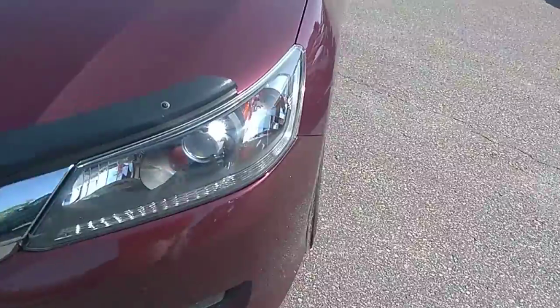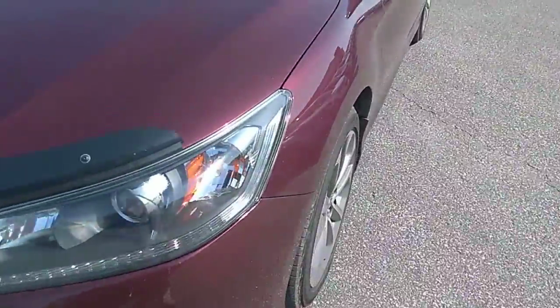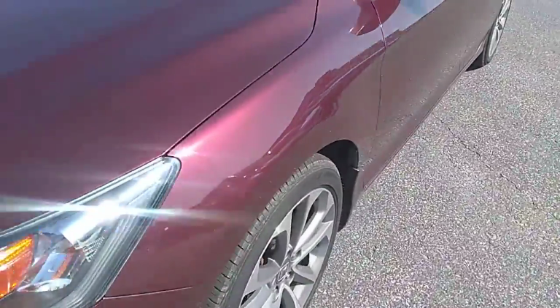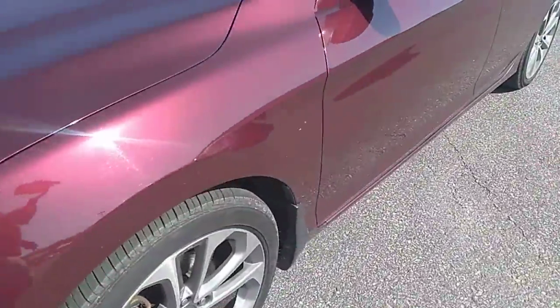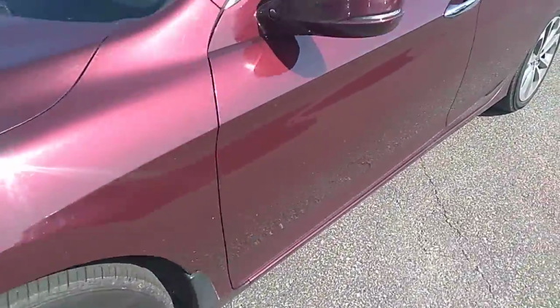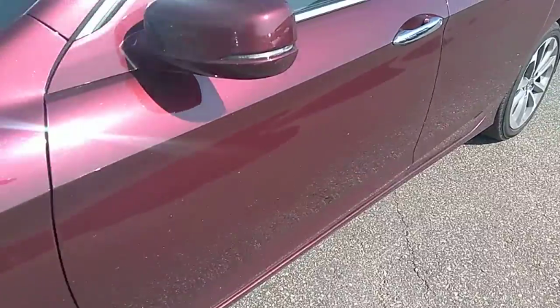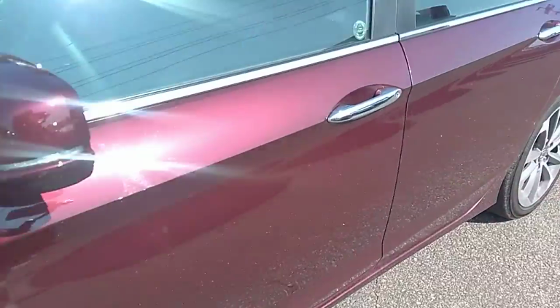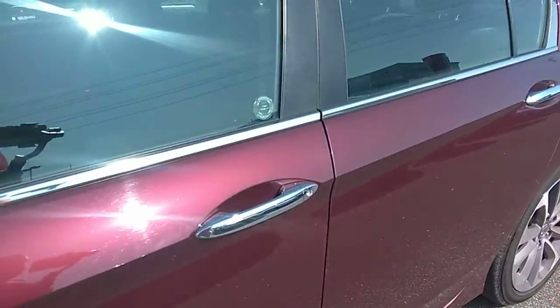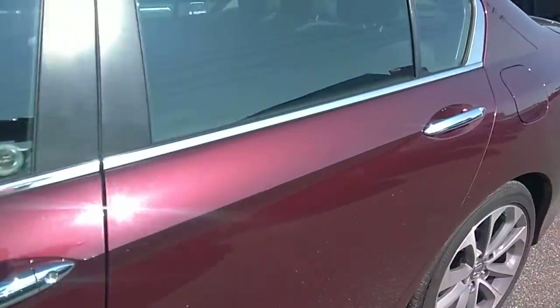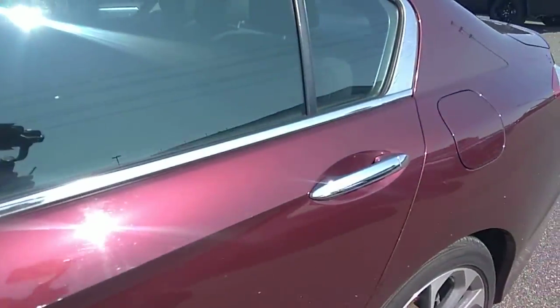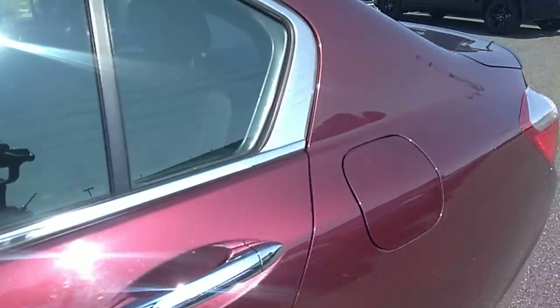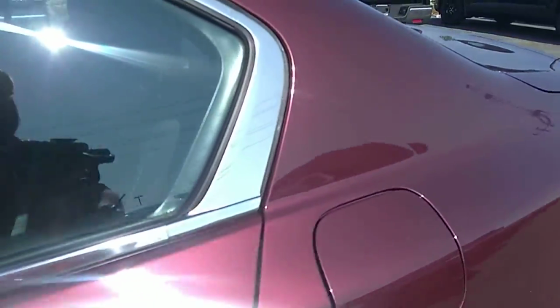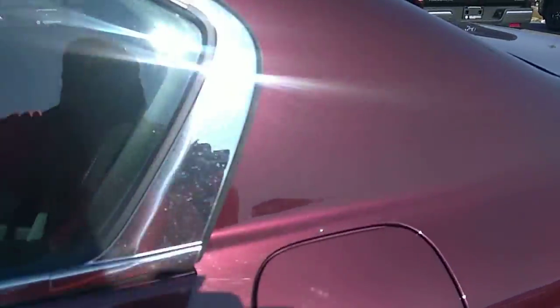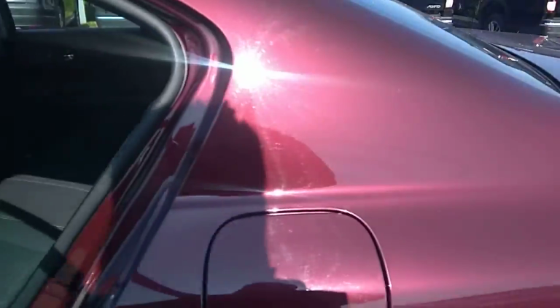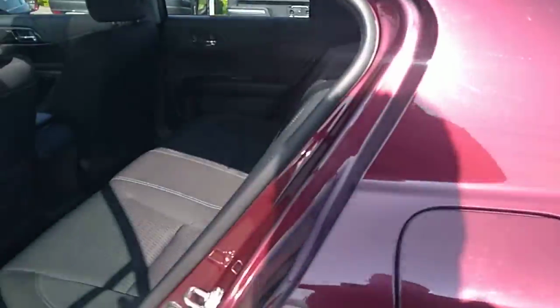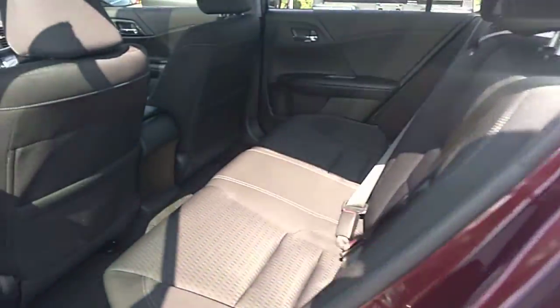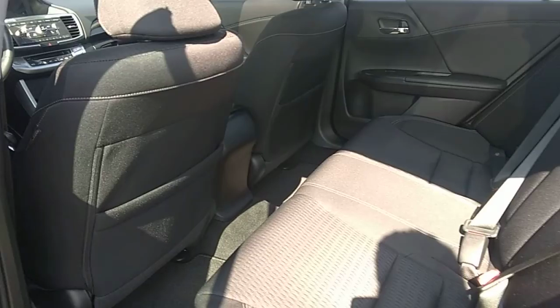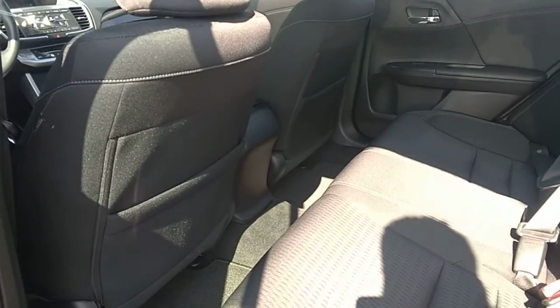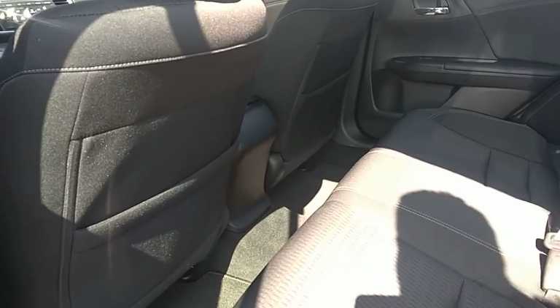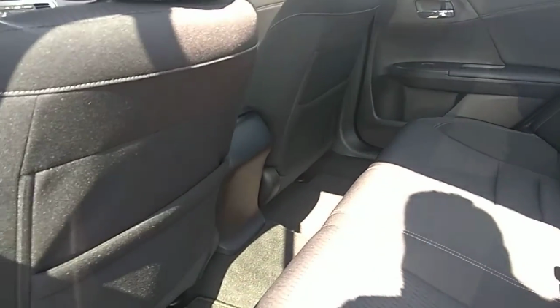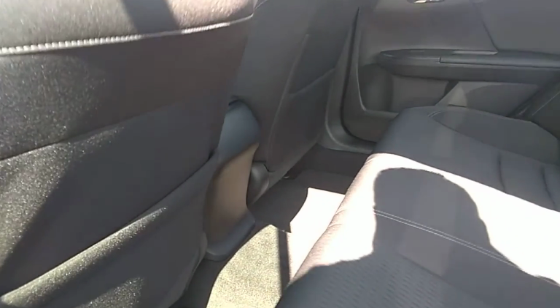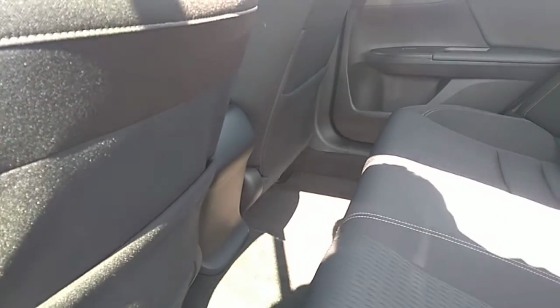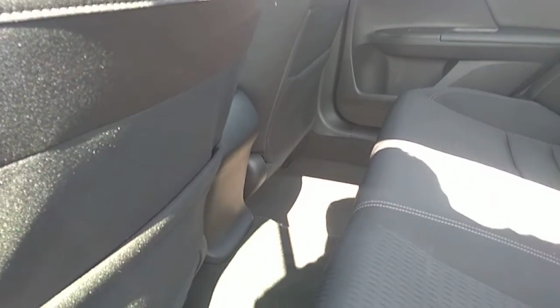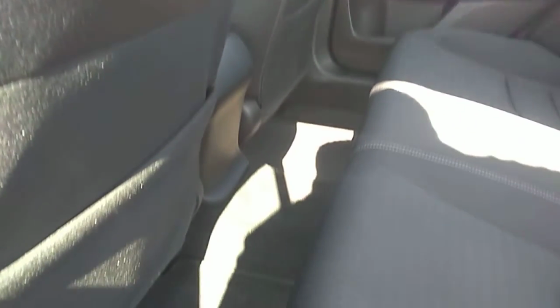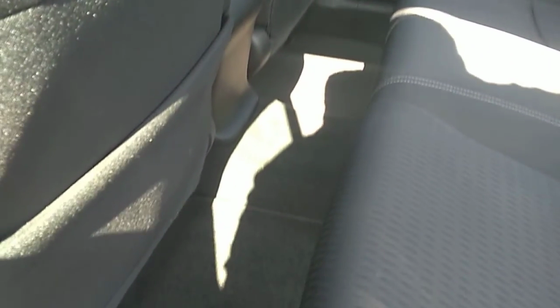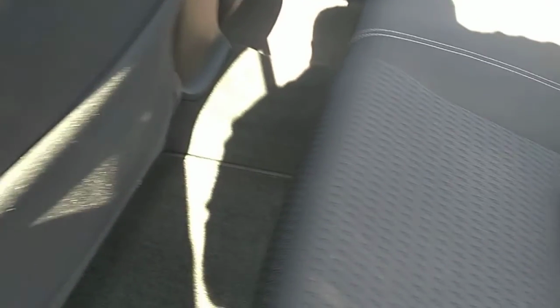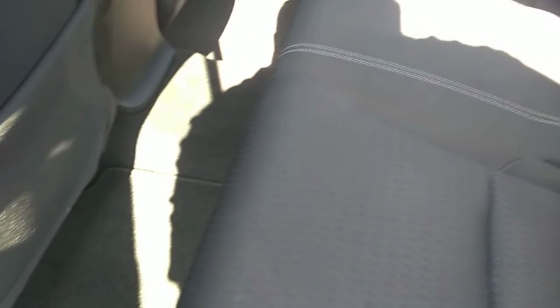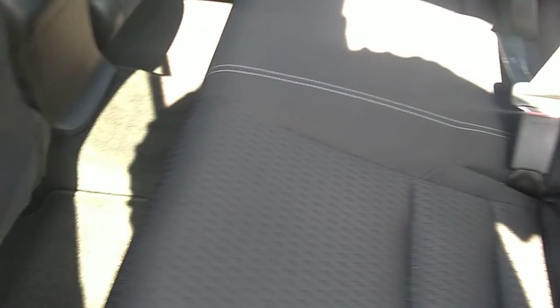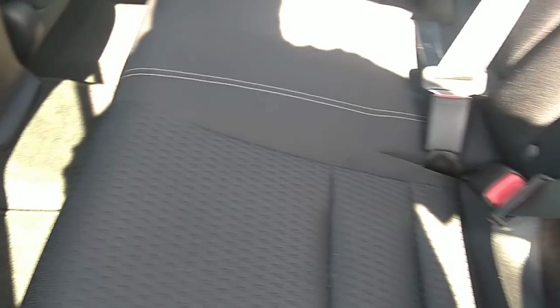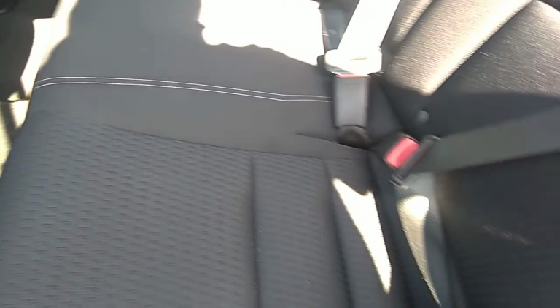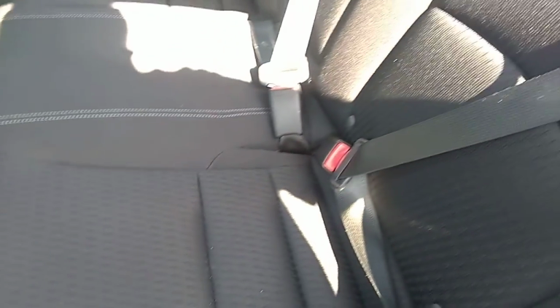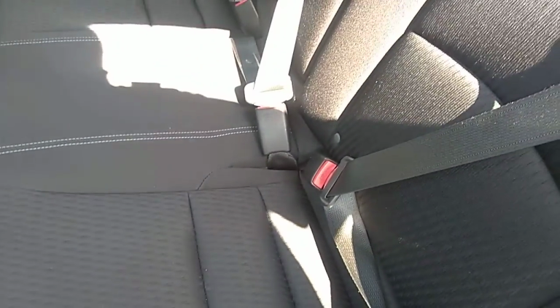Going to hop in here. Actually, let's look at the back seat first. Again, very clean — no rips or tears in the cloth.